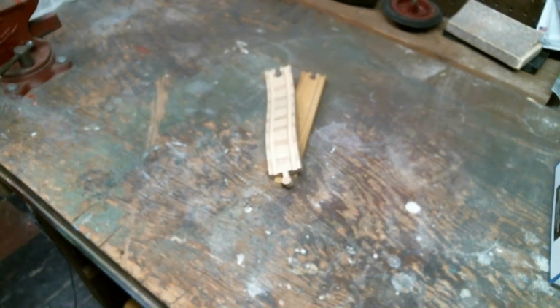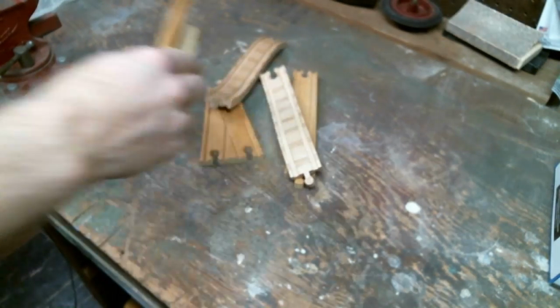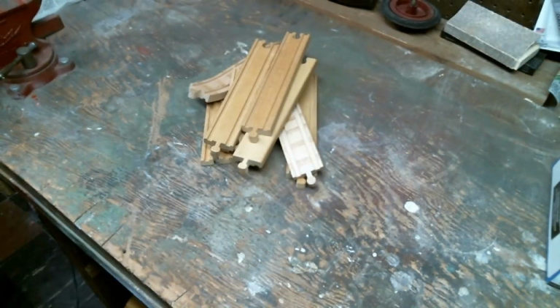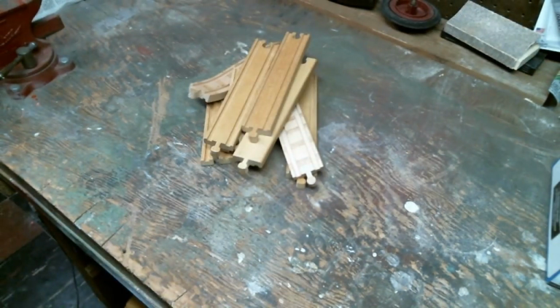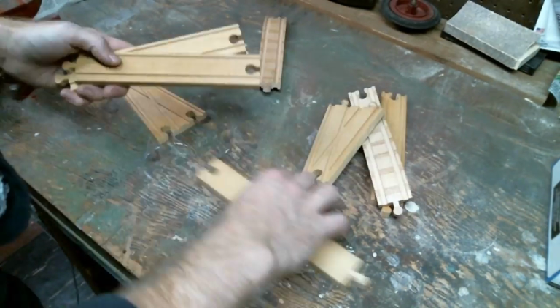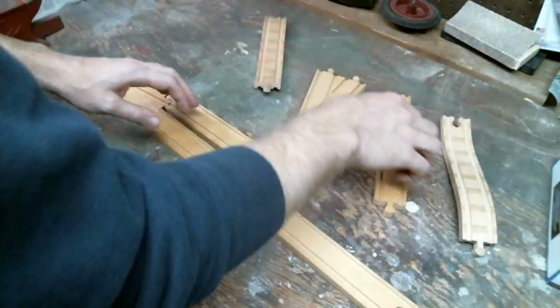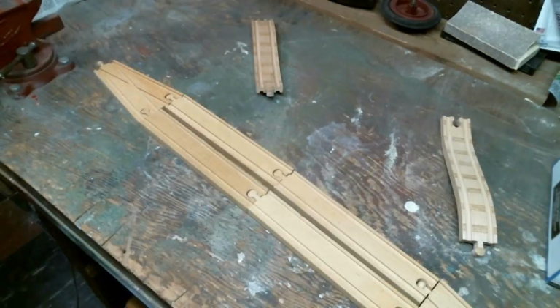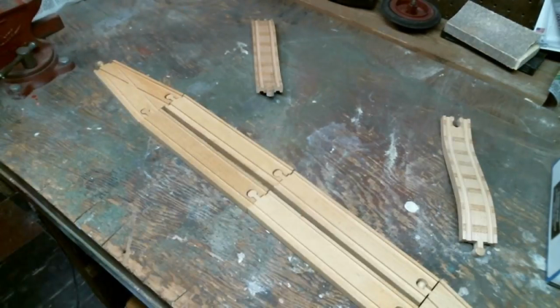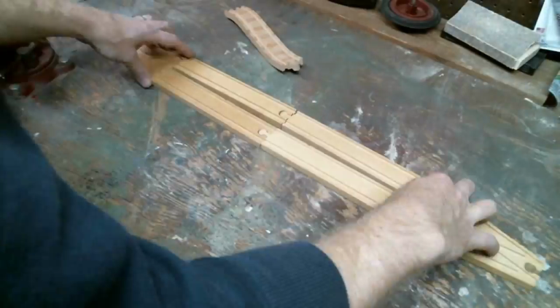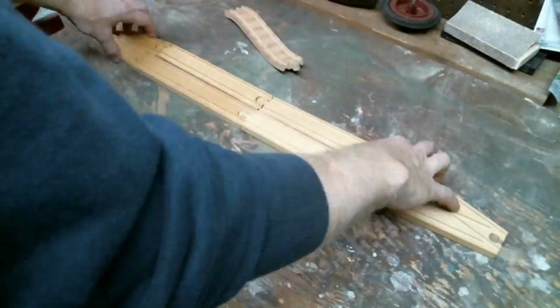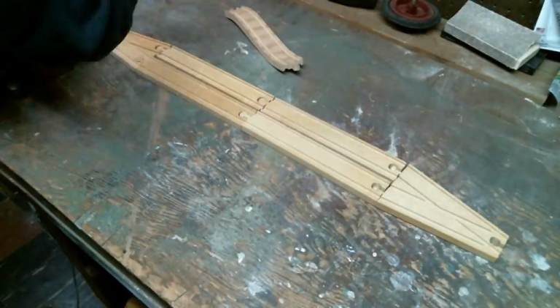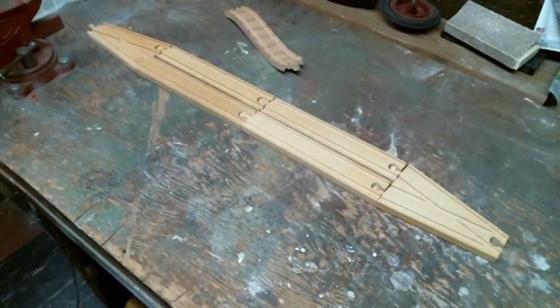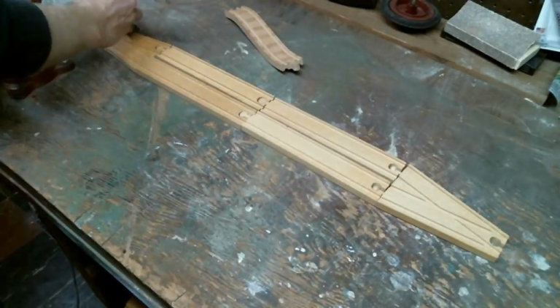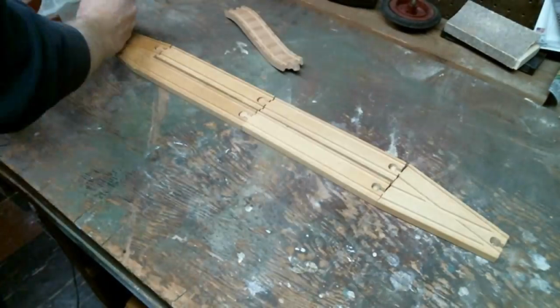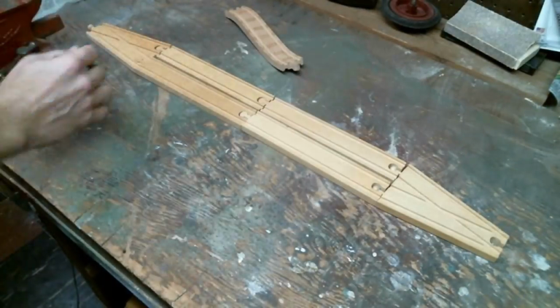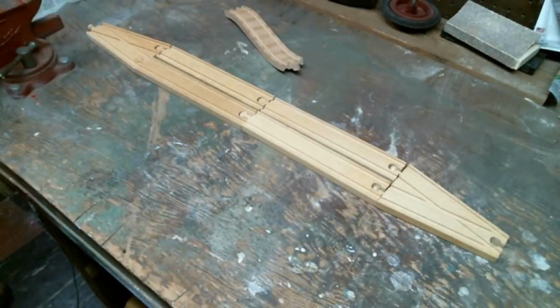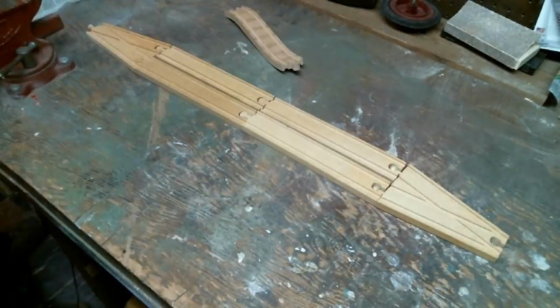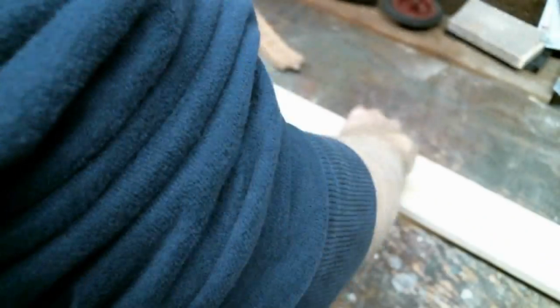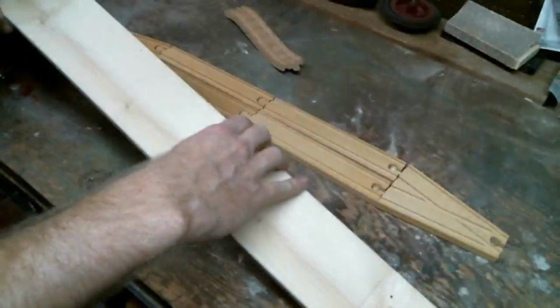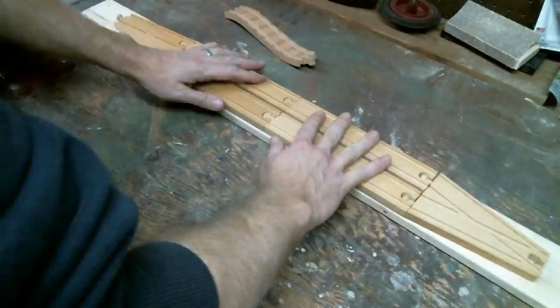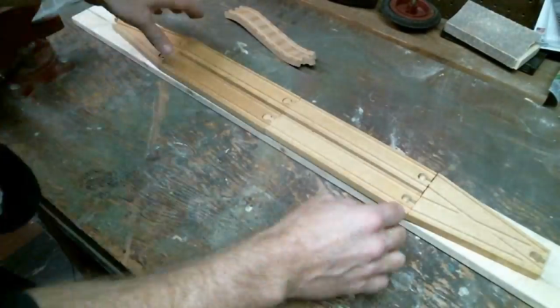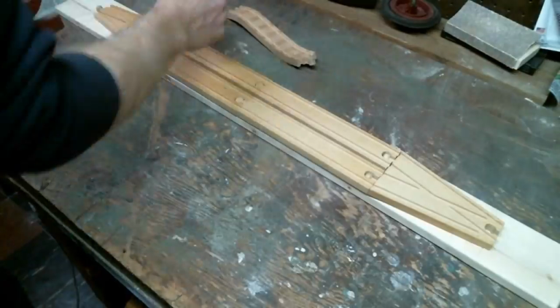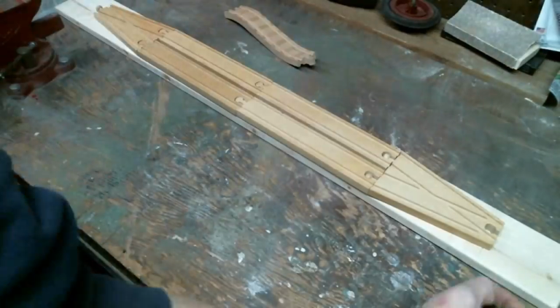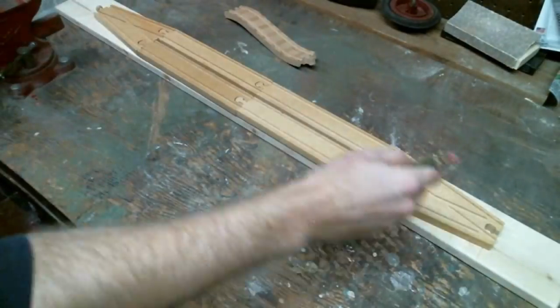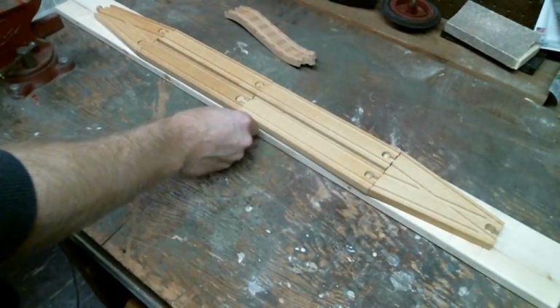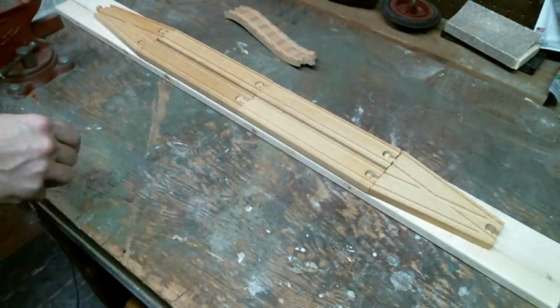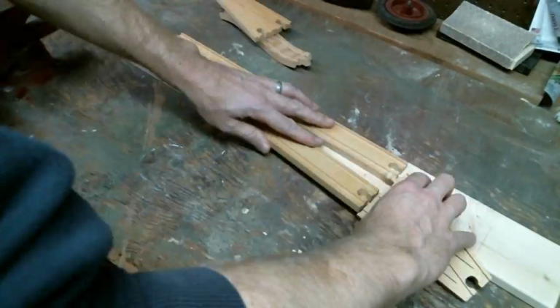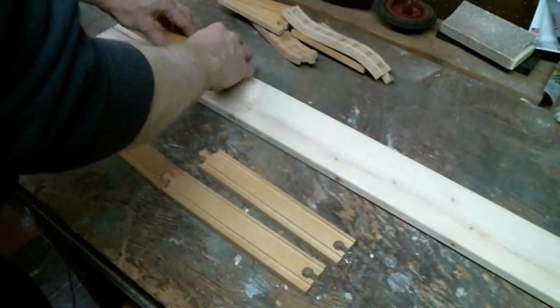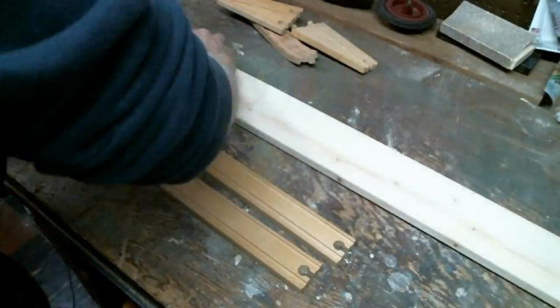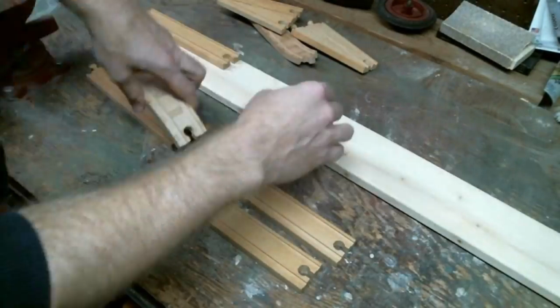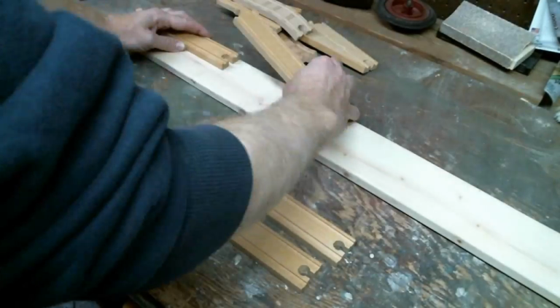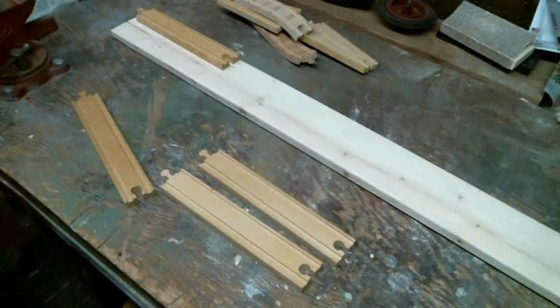I started by laying out some Brio train tracks that I've had around for my entire life, and I put them on top of a reclaimed piece of pine that I got for free on Craigslist.